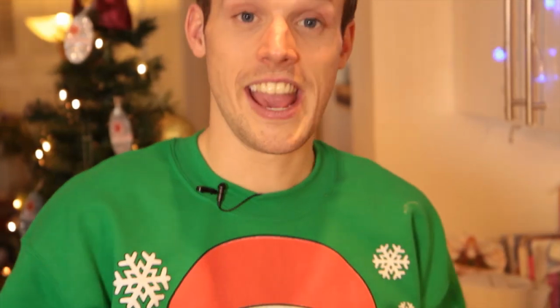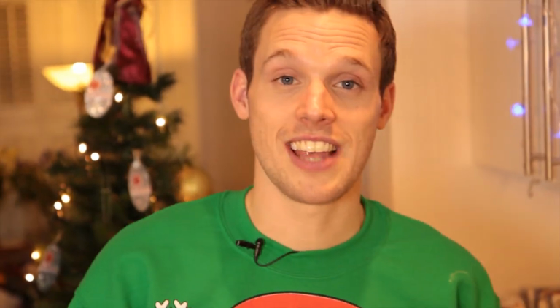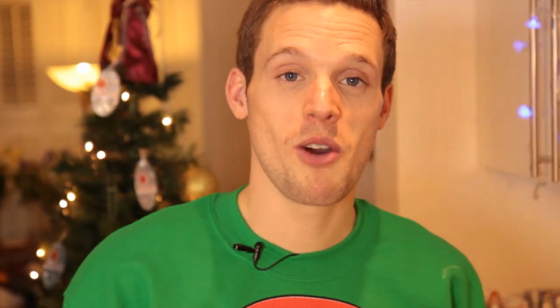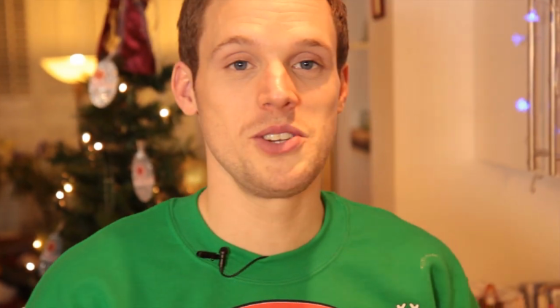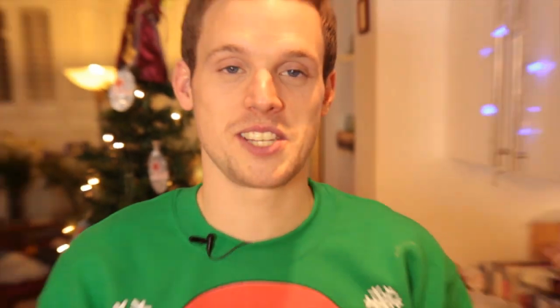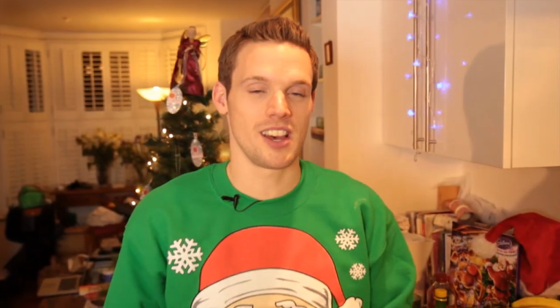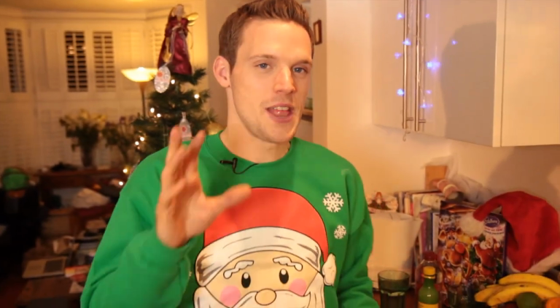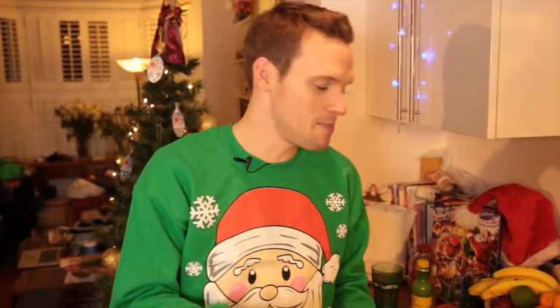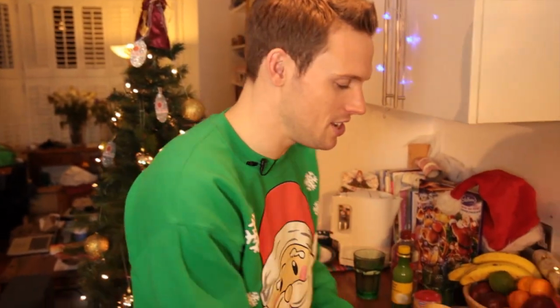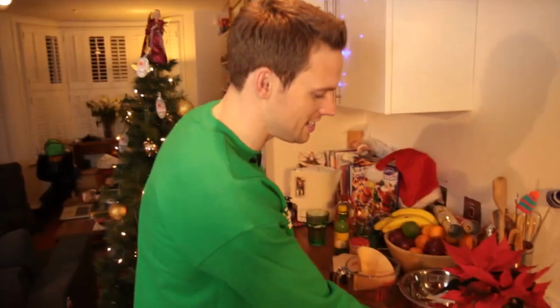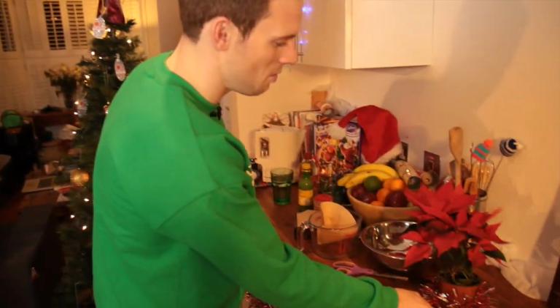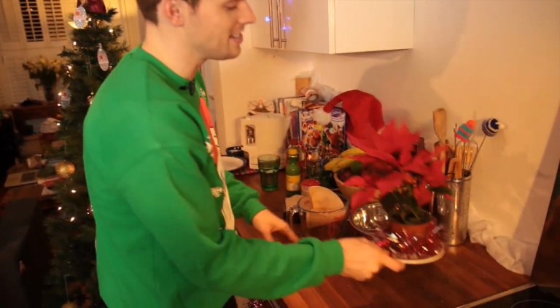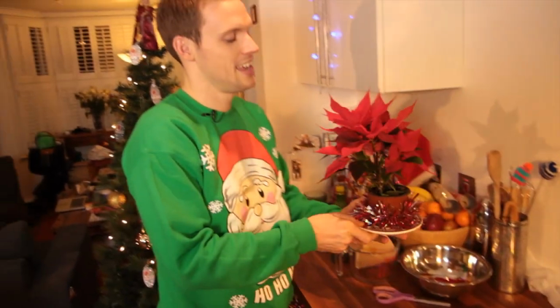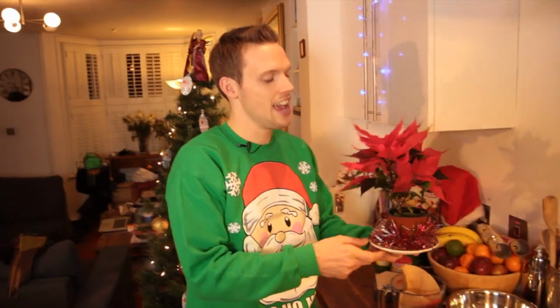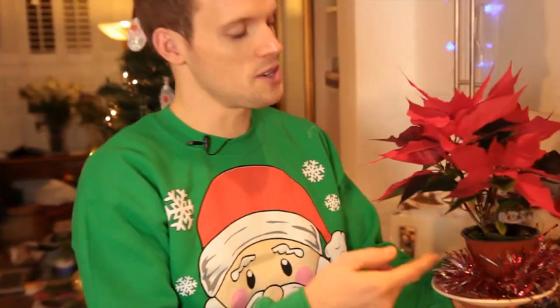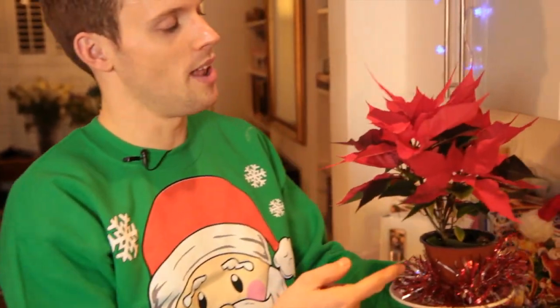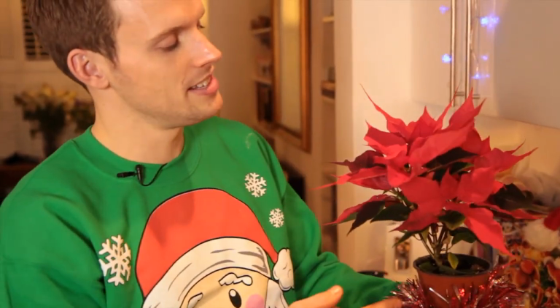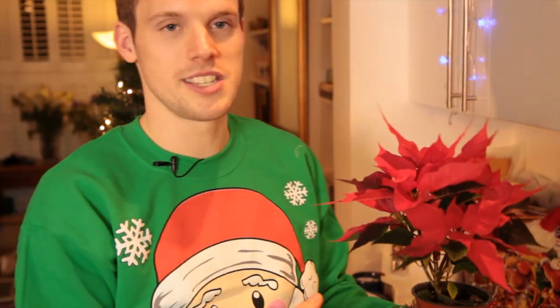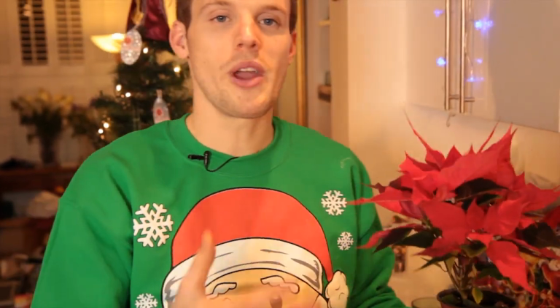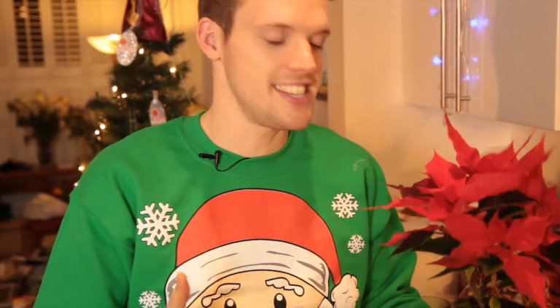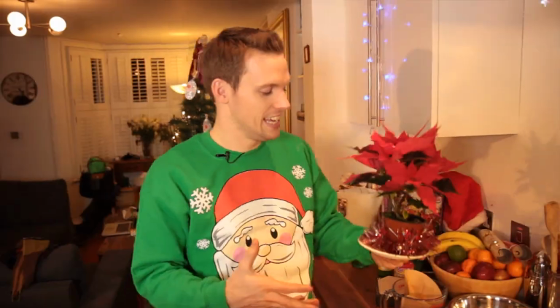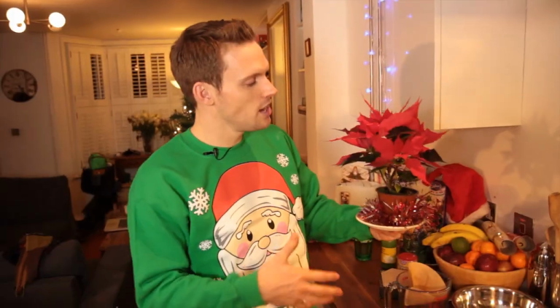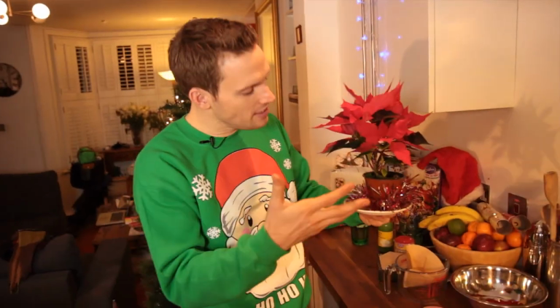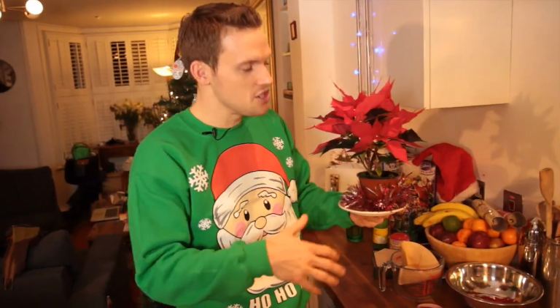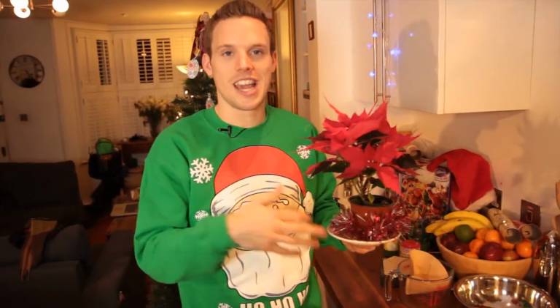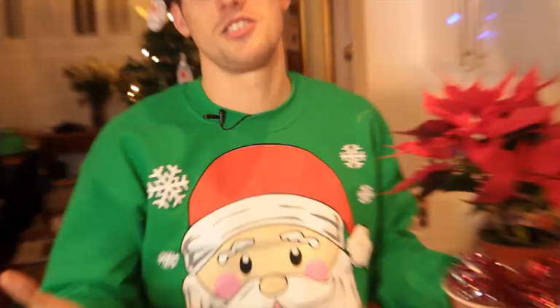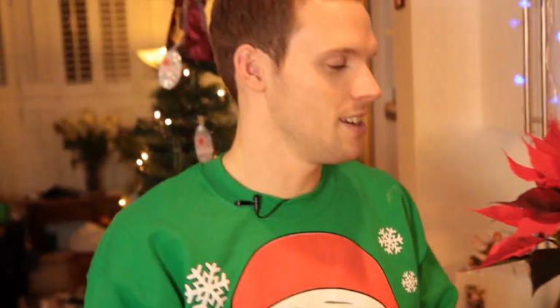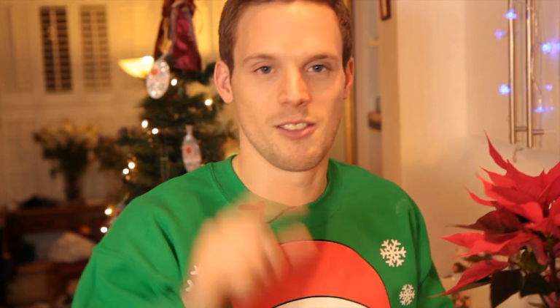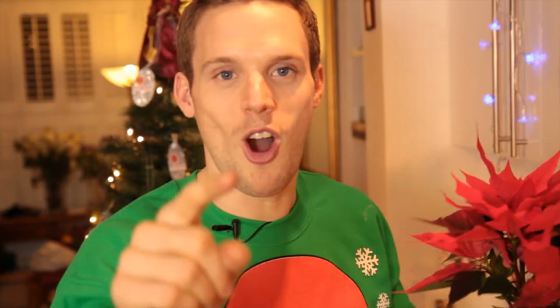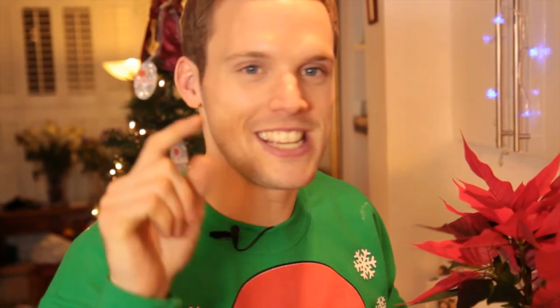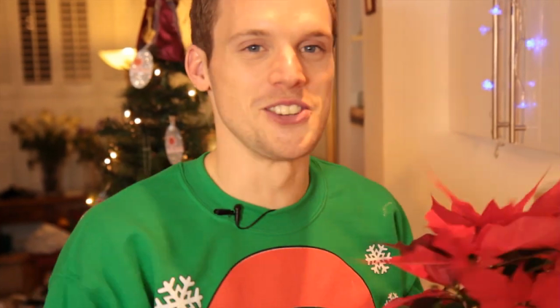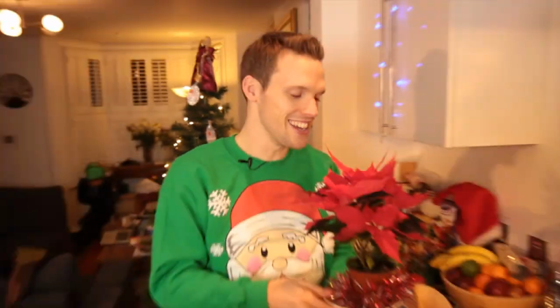Hey guys, and welcome to Selection Box Science. This experiment uses one of these — a Christmas plant. It's known as a poinsettia. You'd think that this was just for decoration, right? Well, wrong. This is for science.